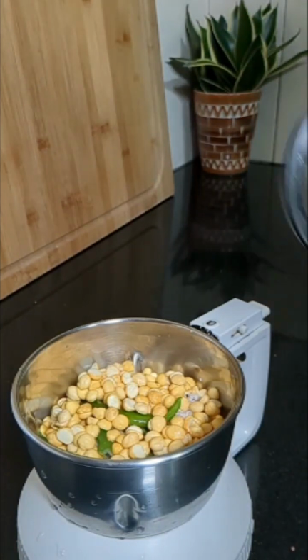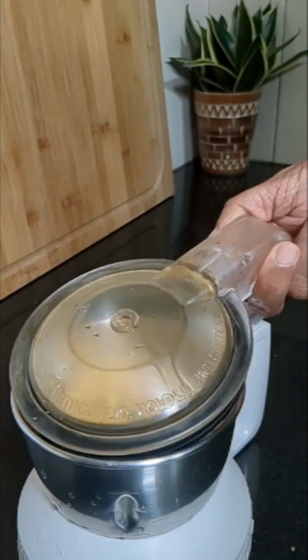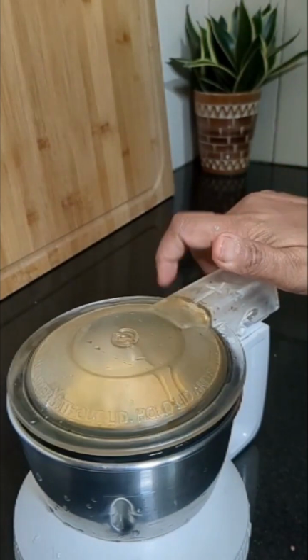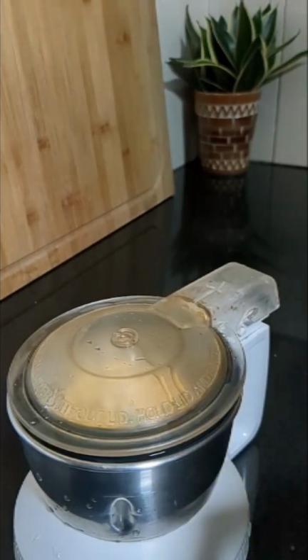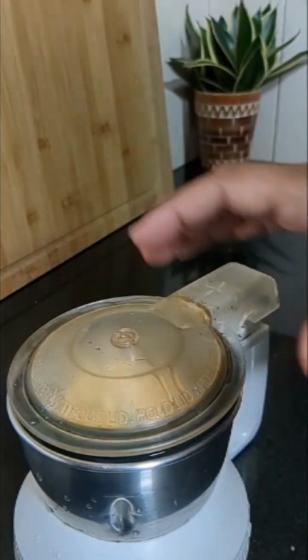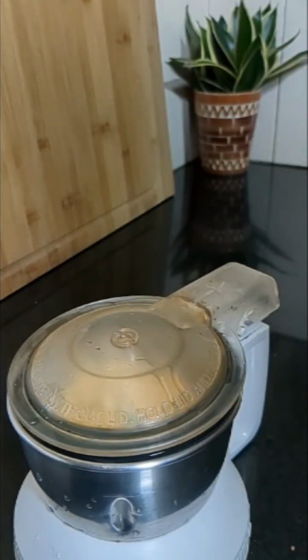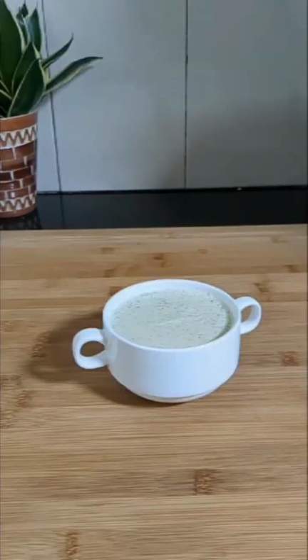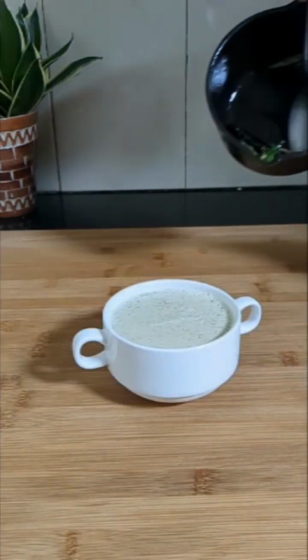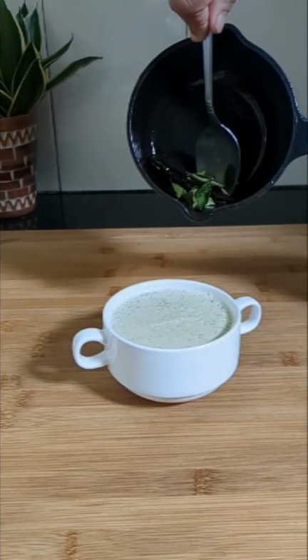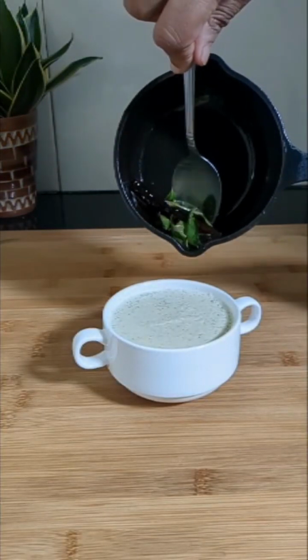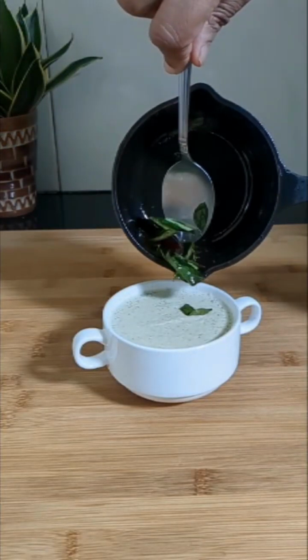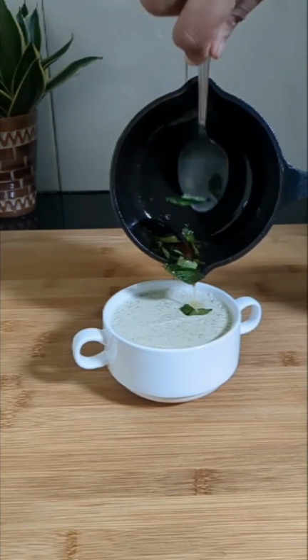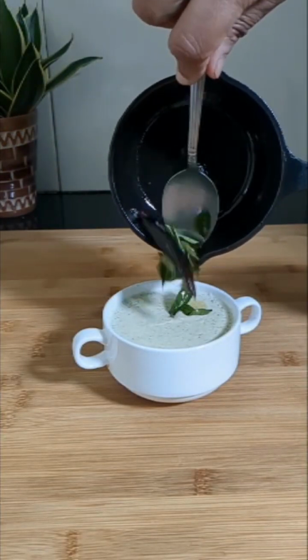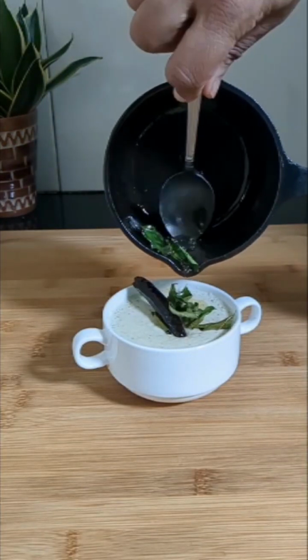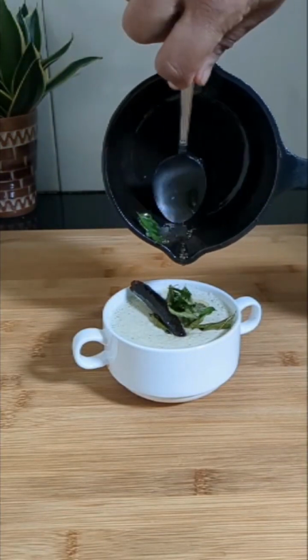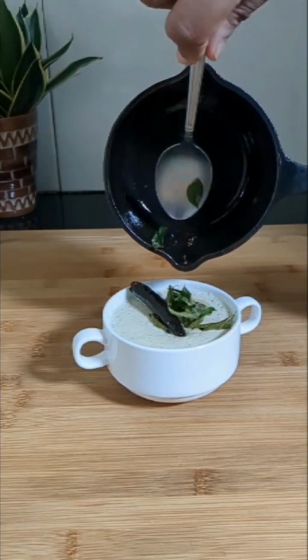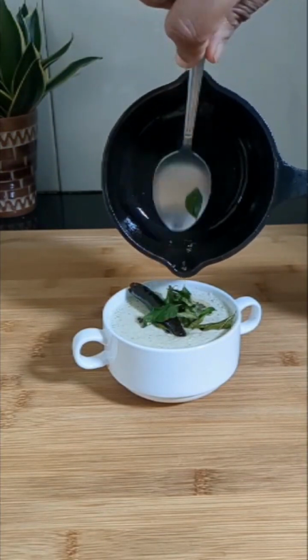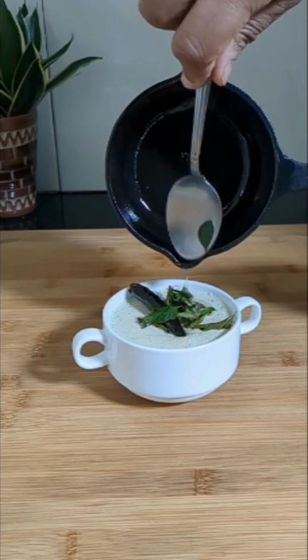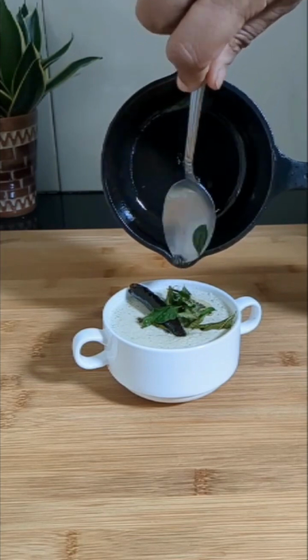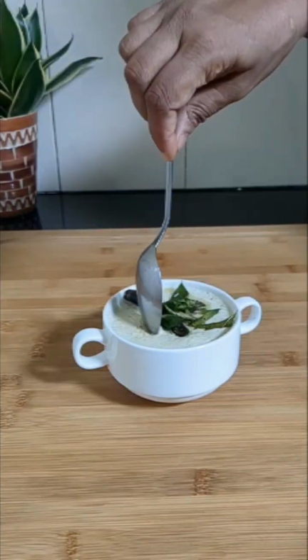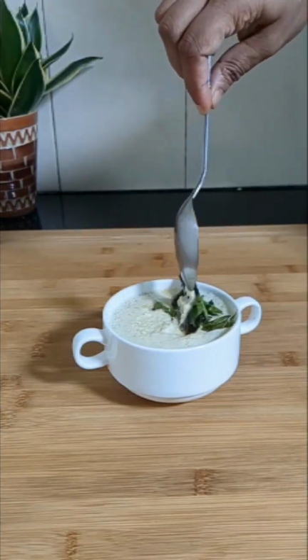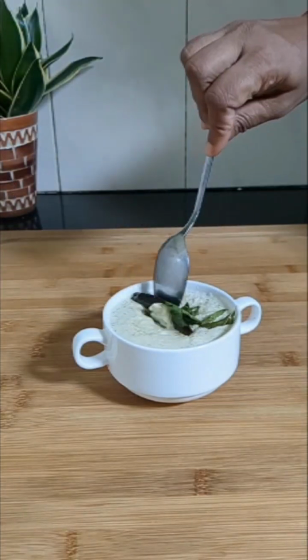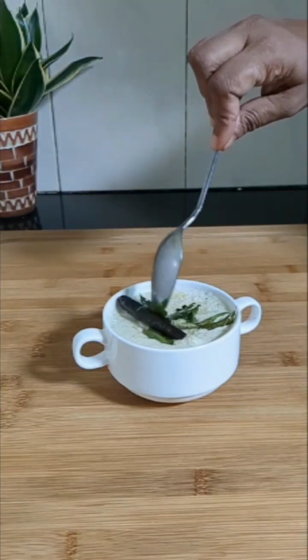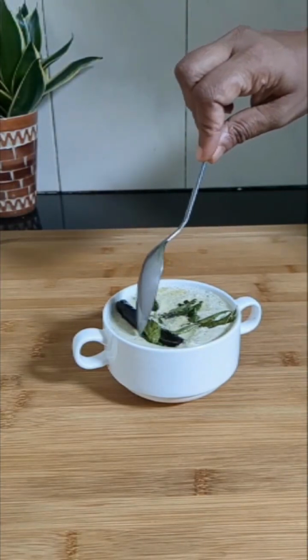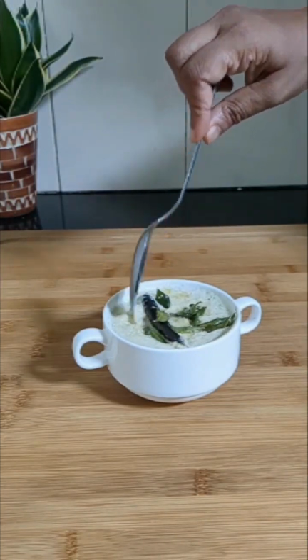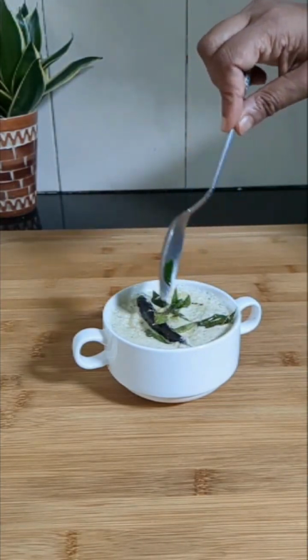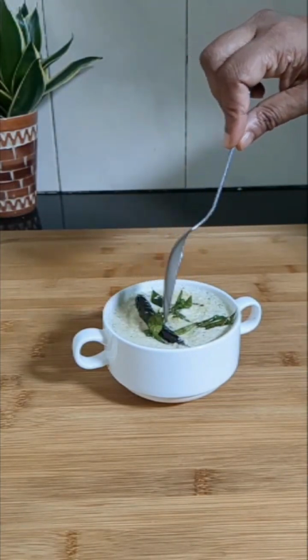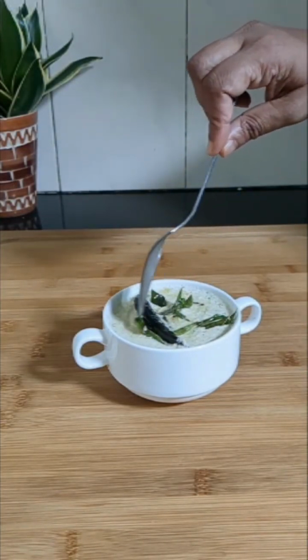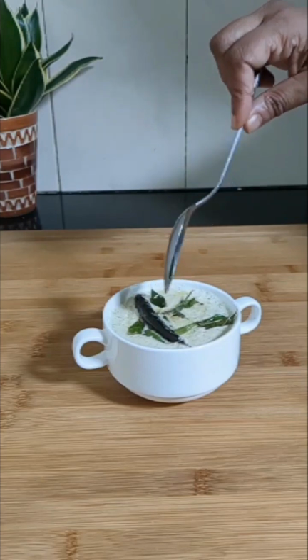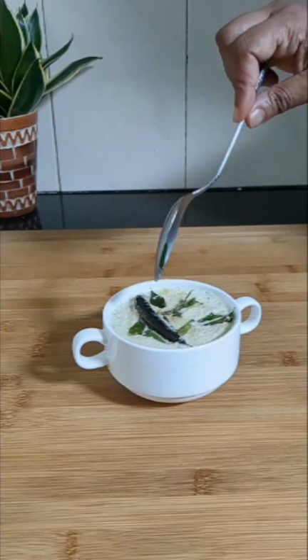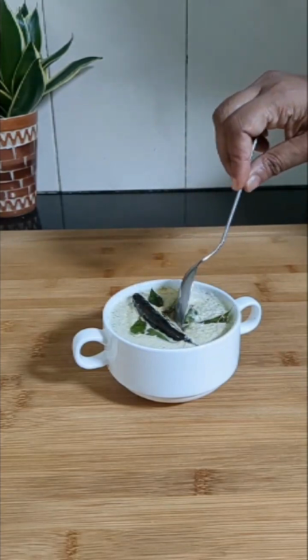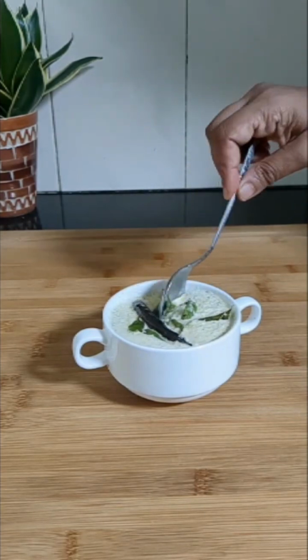Now for the tempering, I have taken oil, mustard seeds, some curry leaves, and red chilli. Our delicious chutney is also ready.